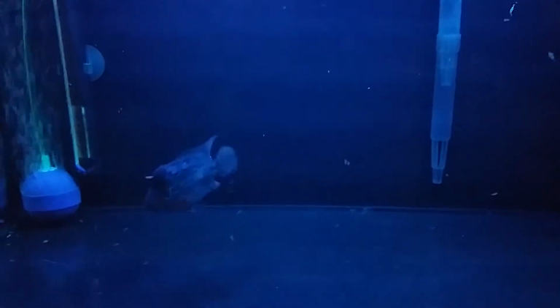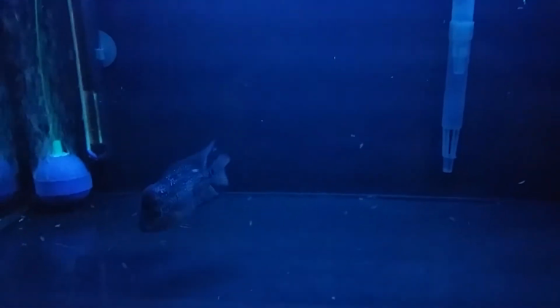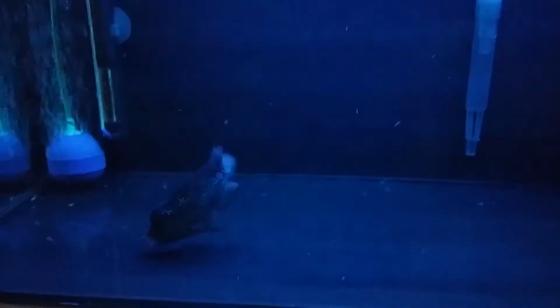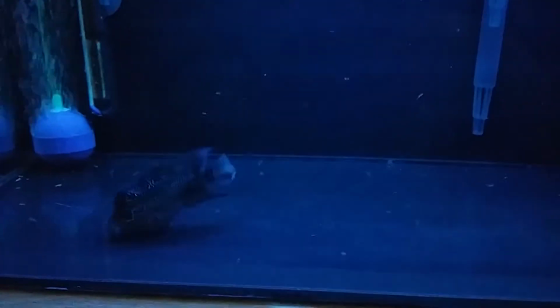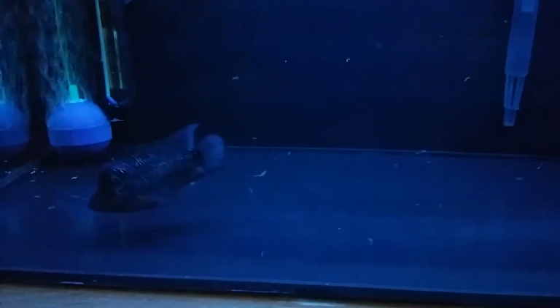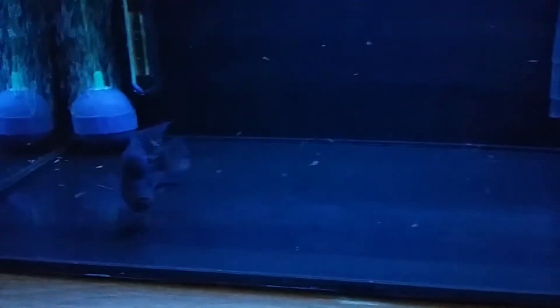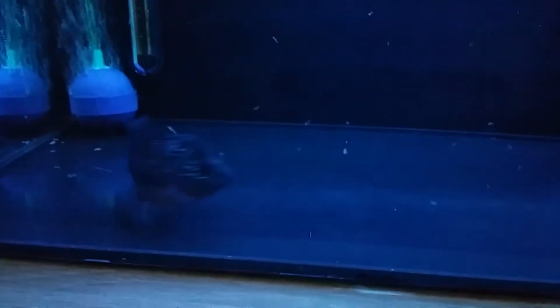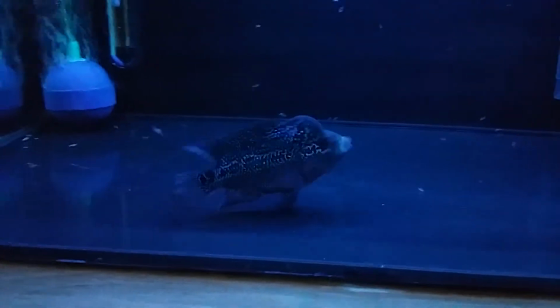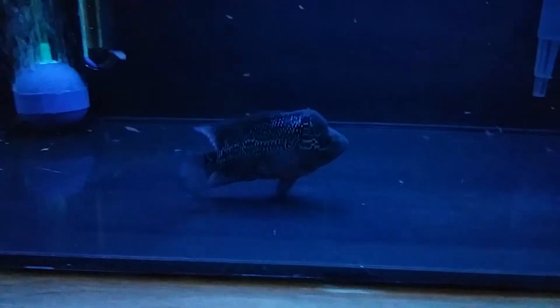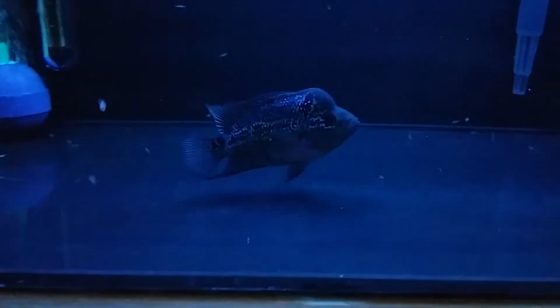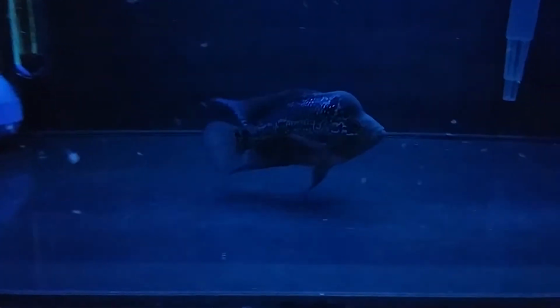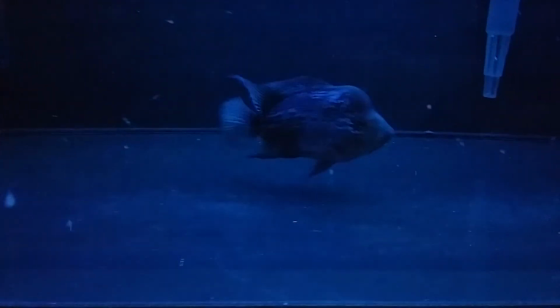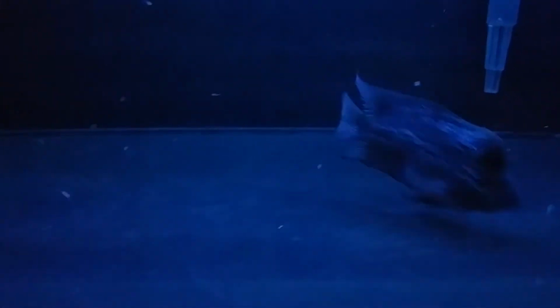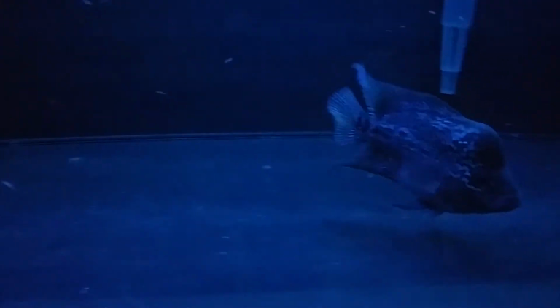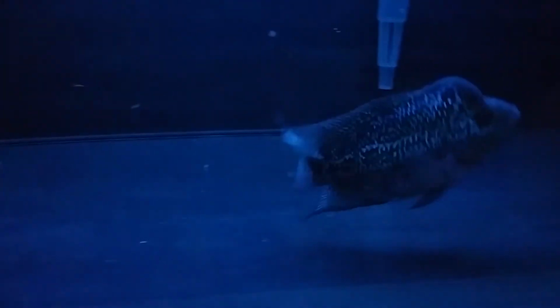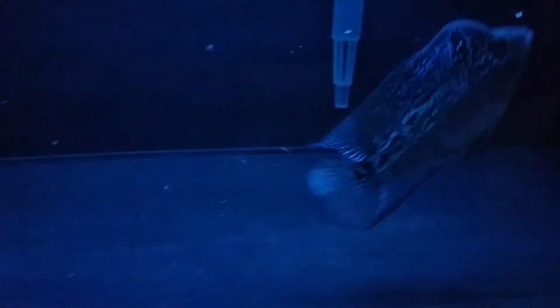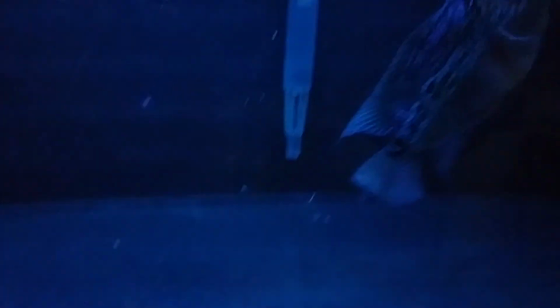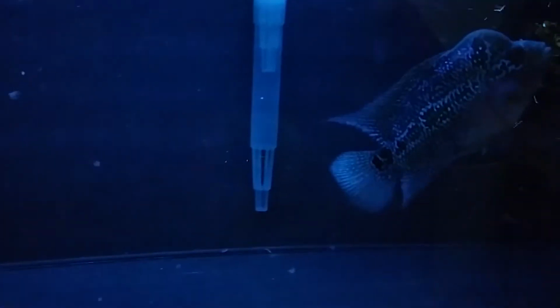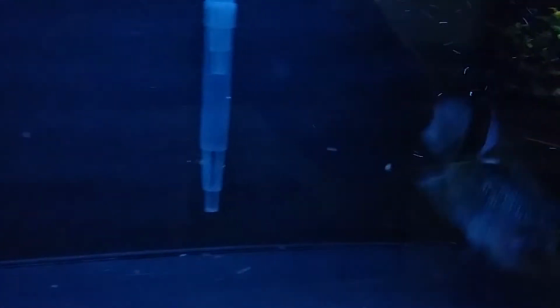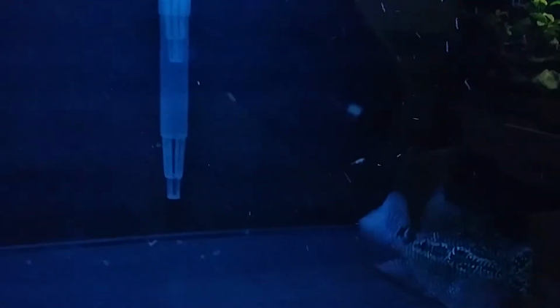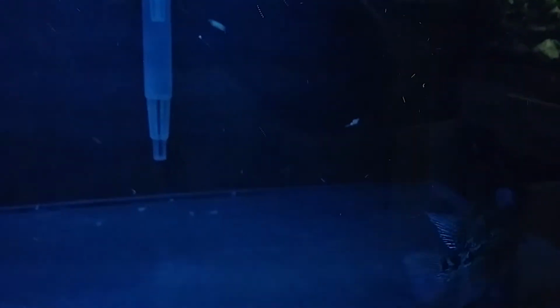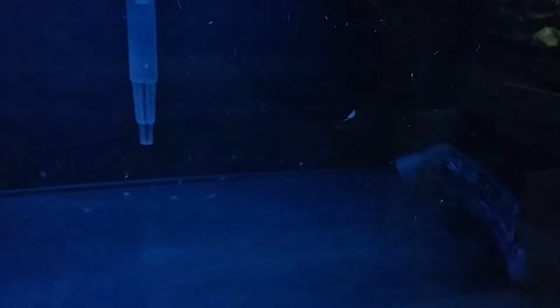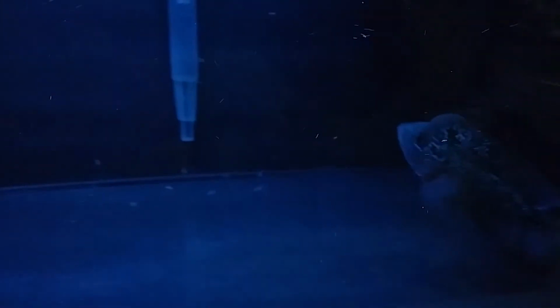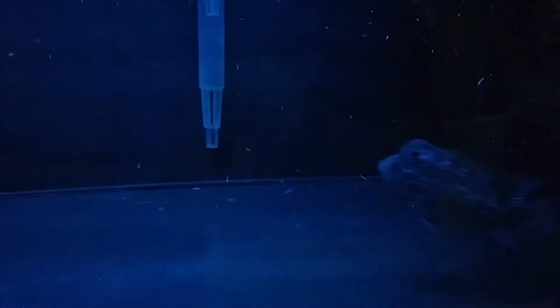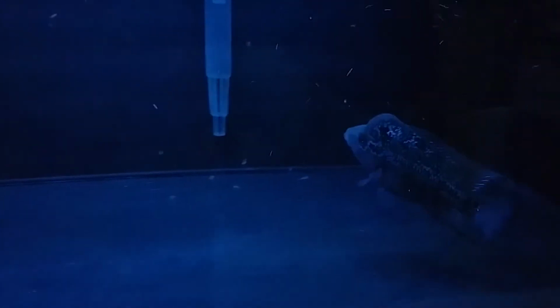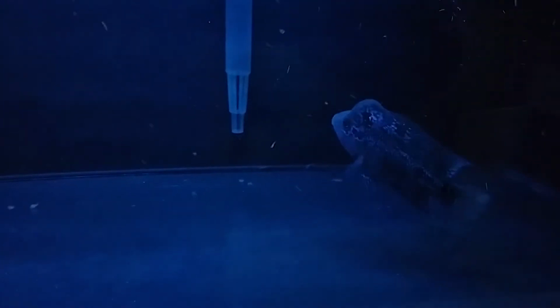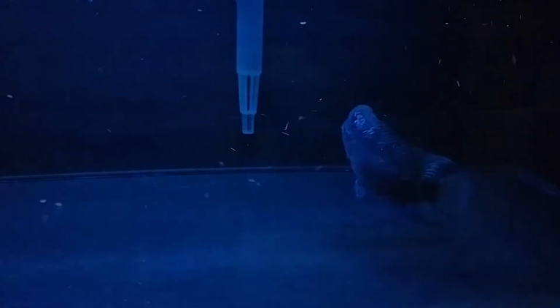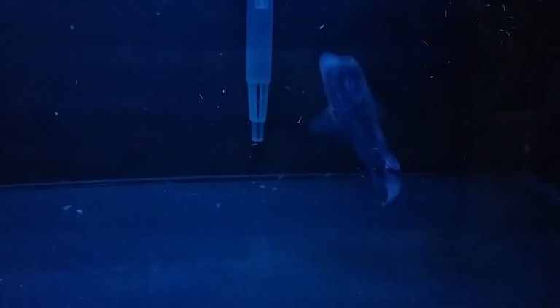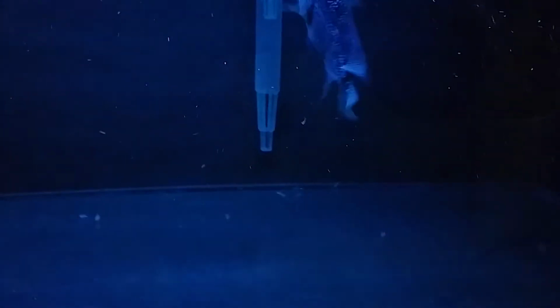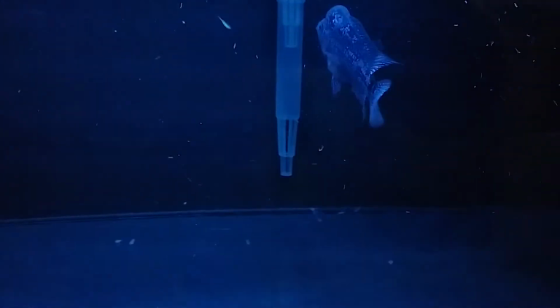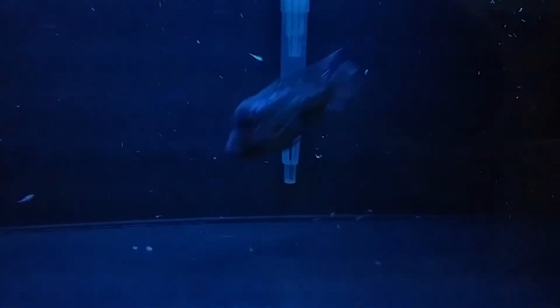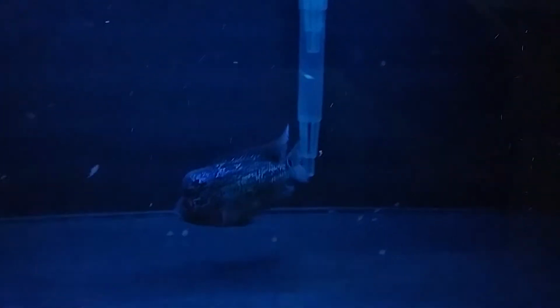All in all, brine shrimp are a great option for supplementing your flower horn's diet. In addition to all the nutritional benefits, I find great joy in watching my flower horn mercilessly chase down brine shrimp and pig out to his heart's content.